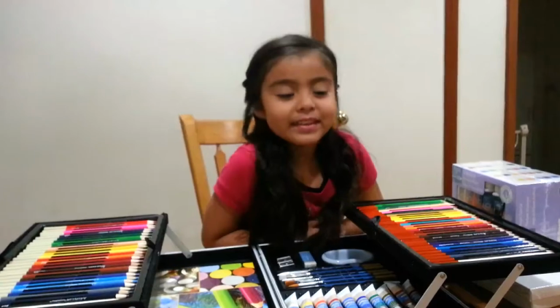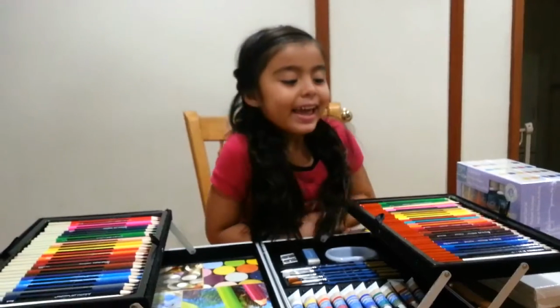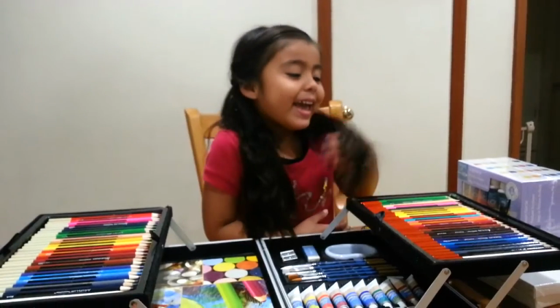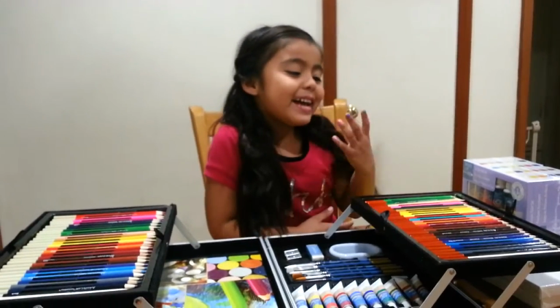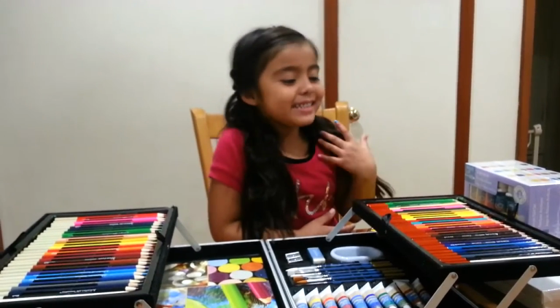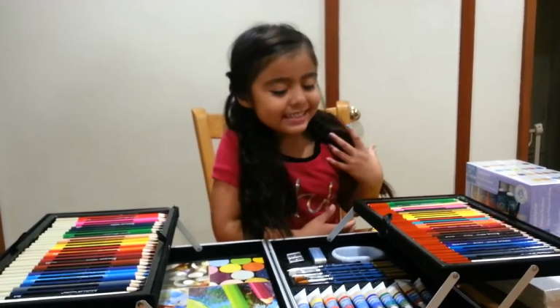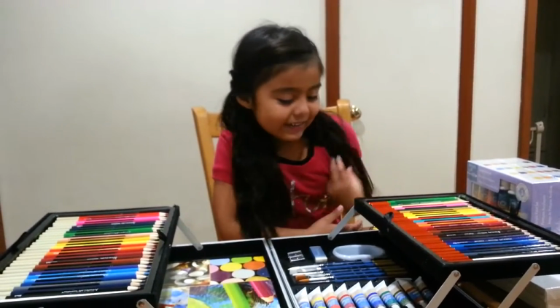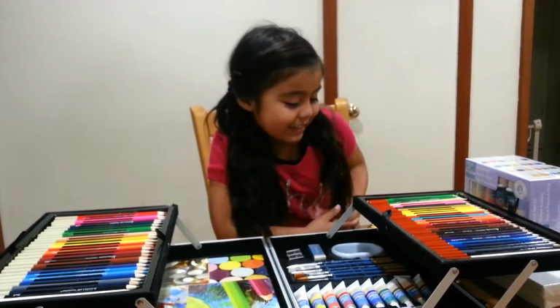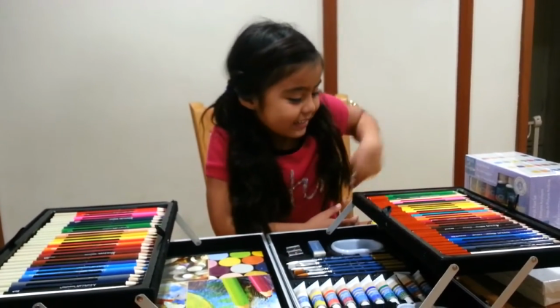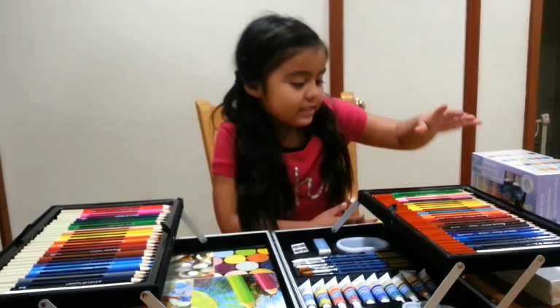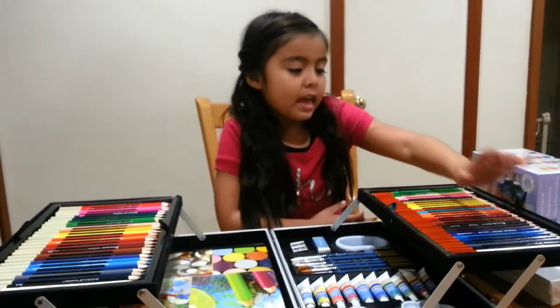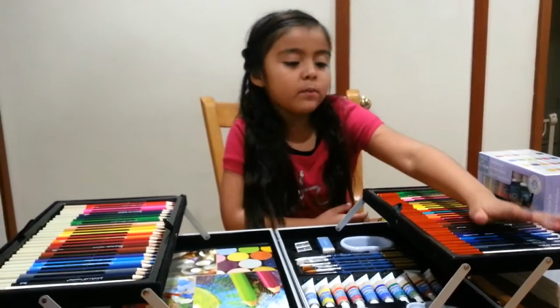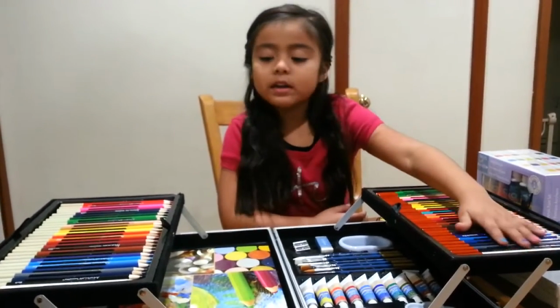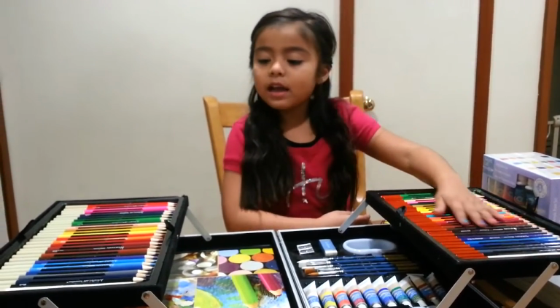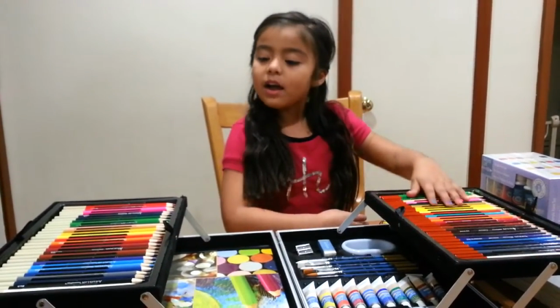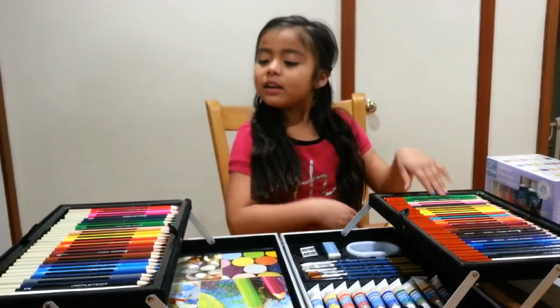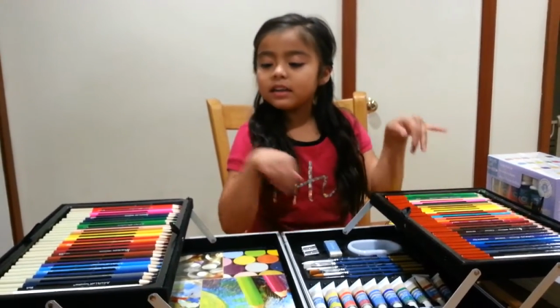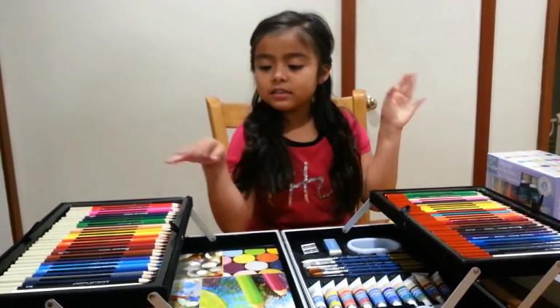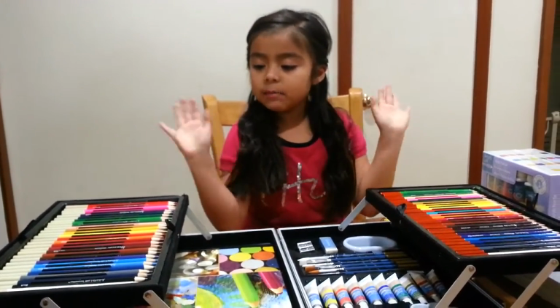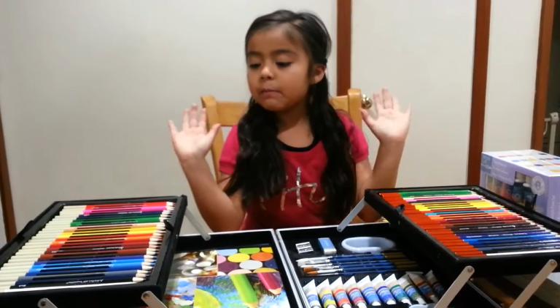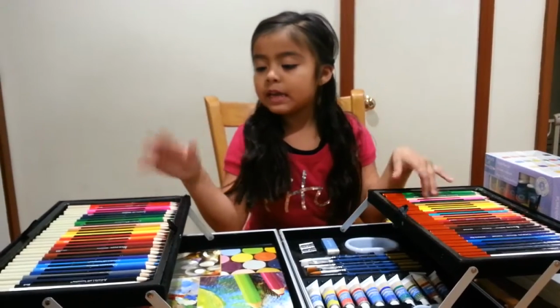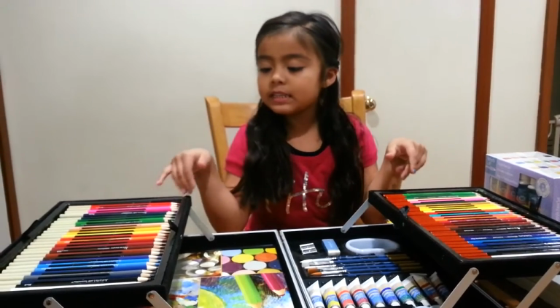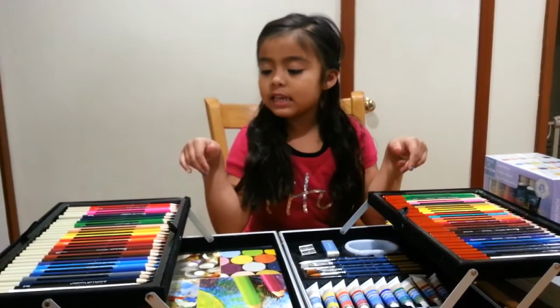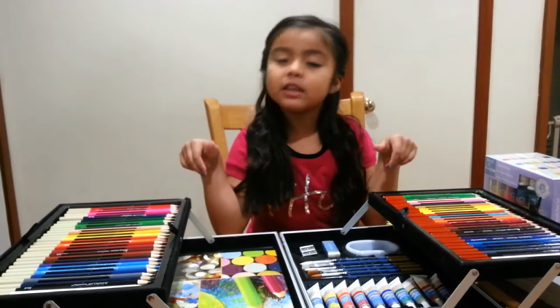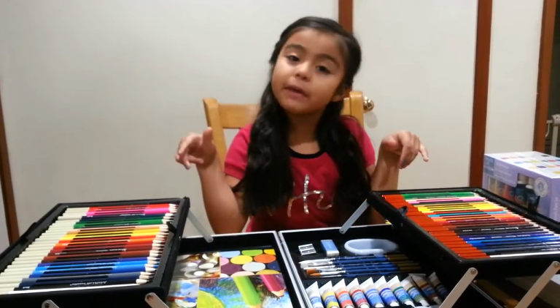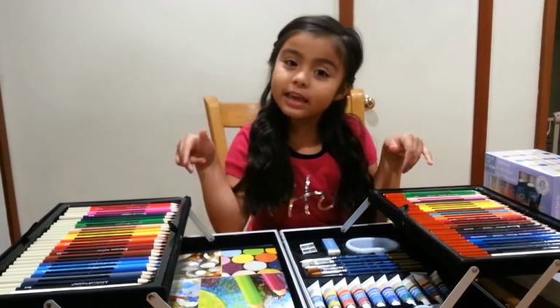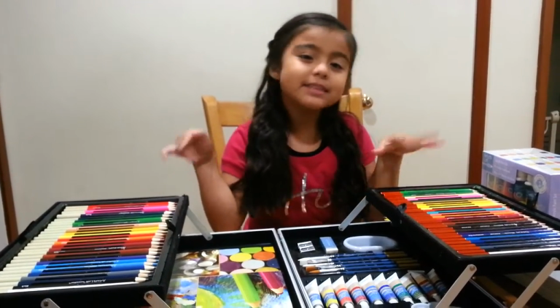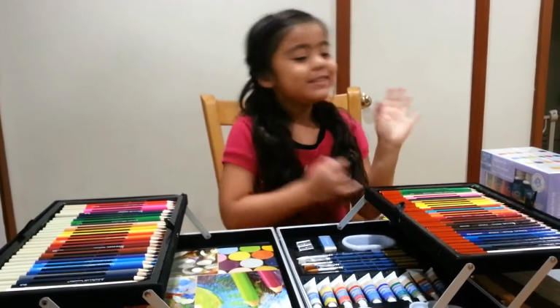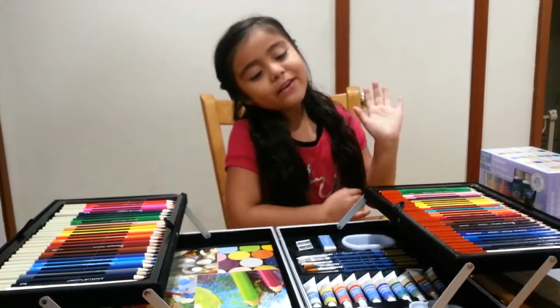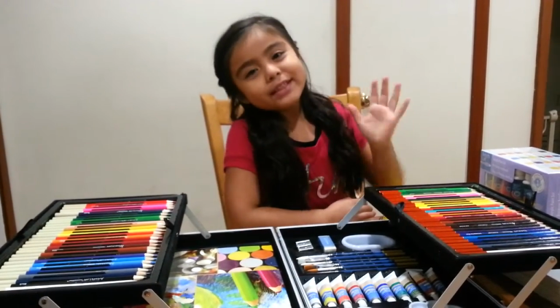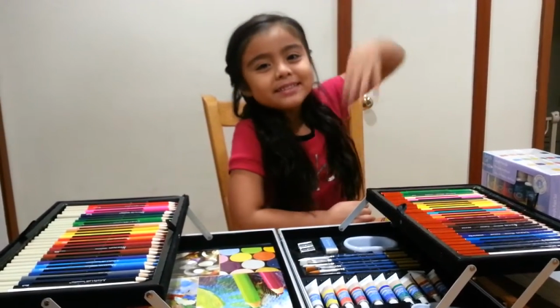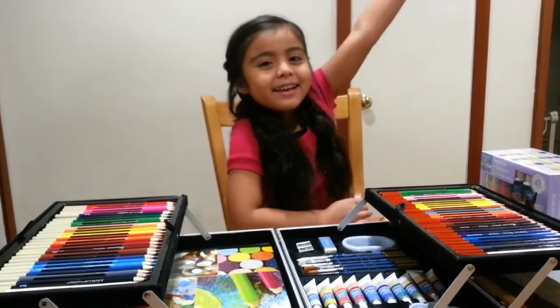Hey guys, this is Sarah here. Today we're going to talk about paint and not paint. So let's go.